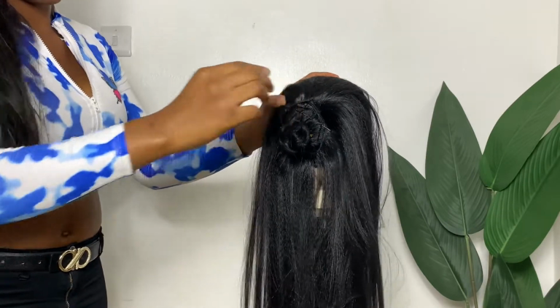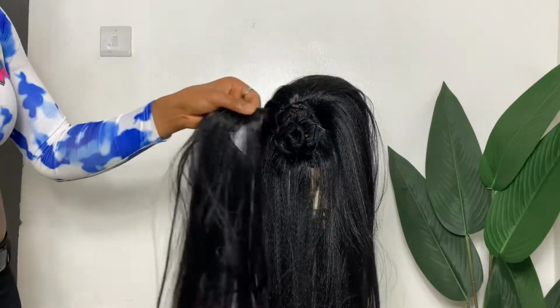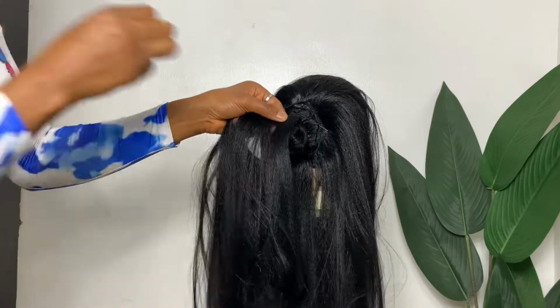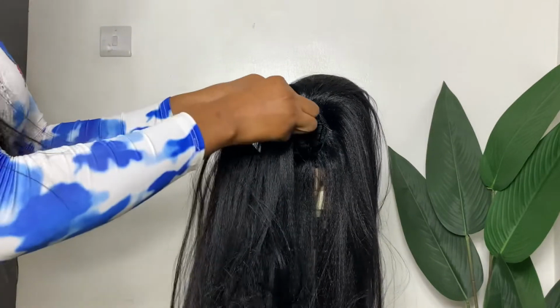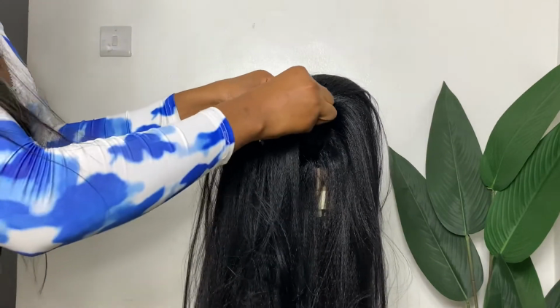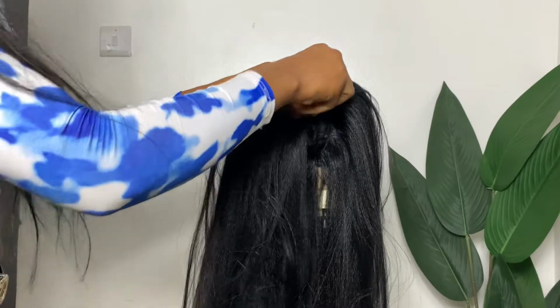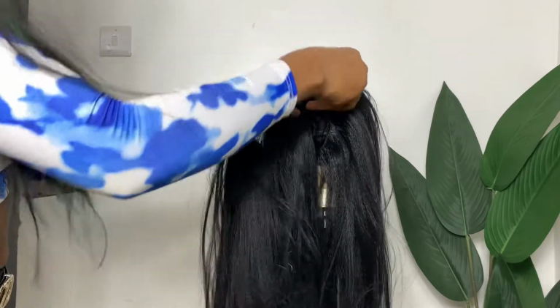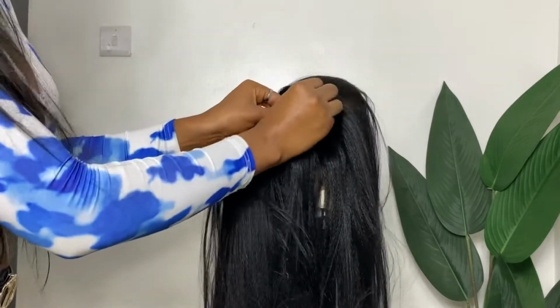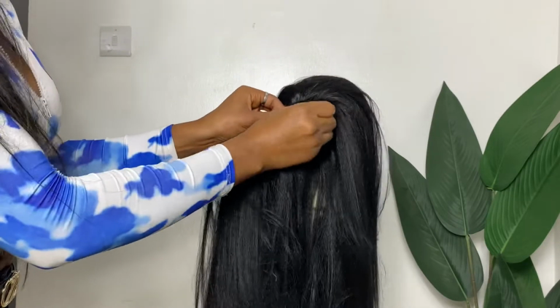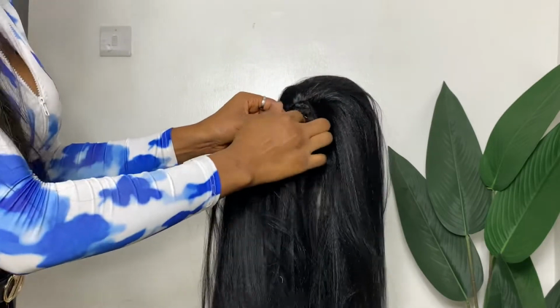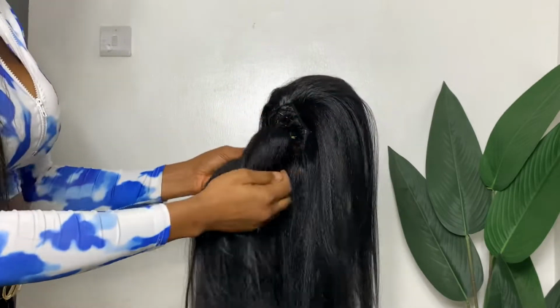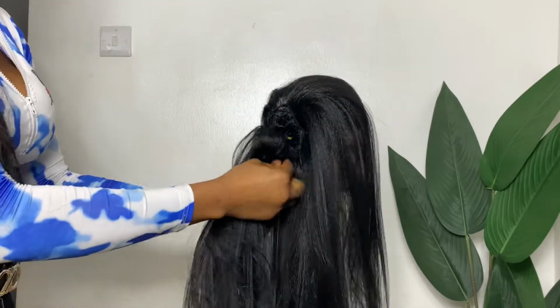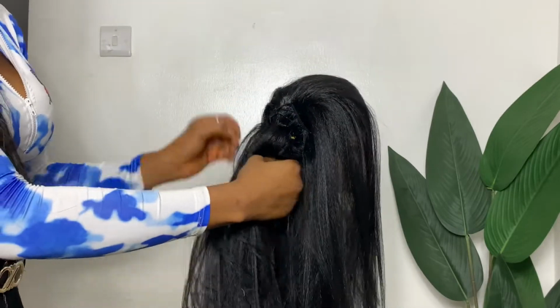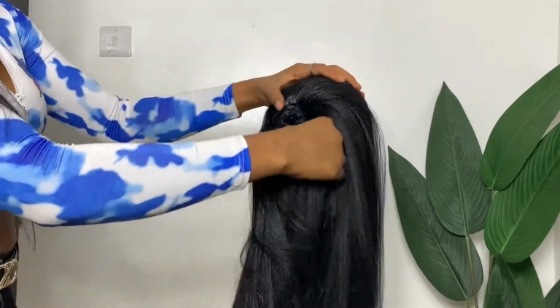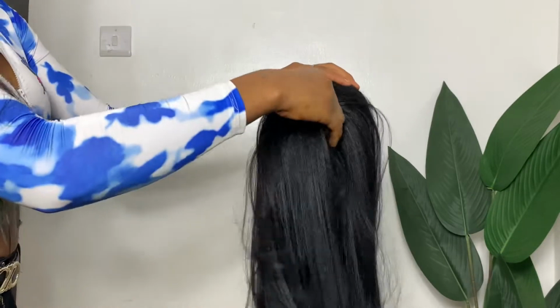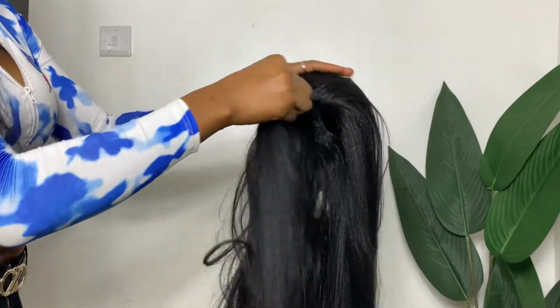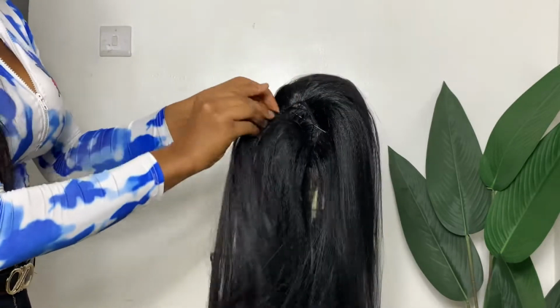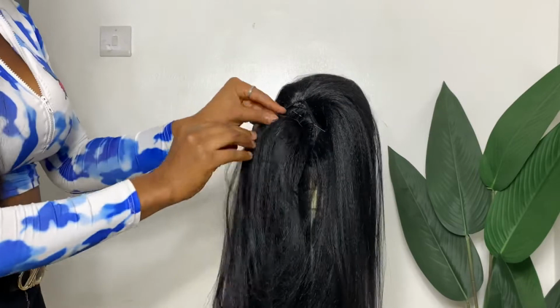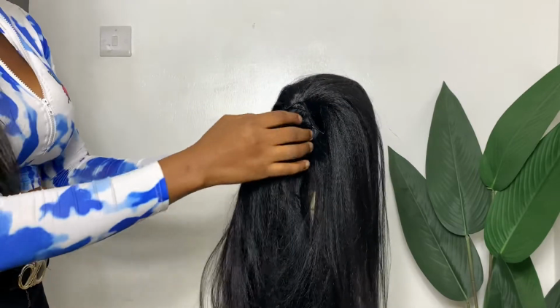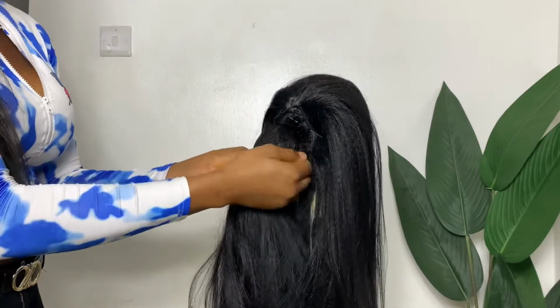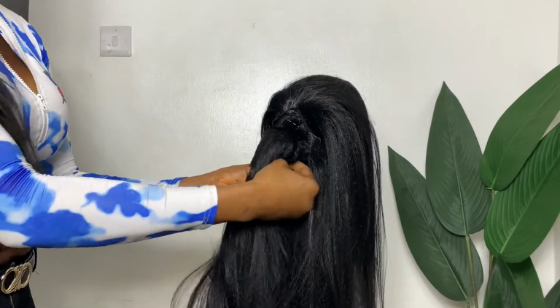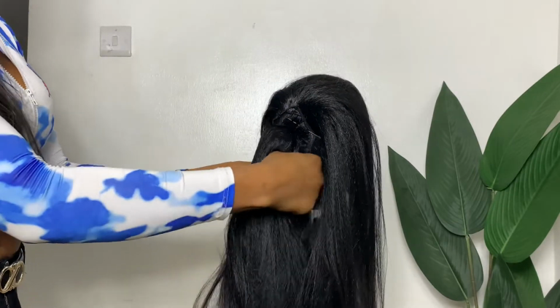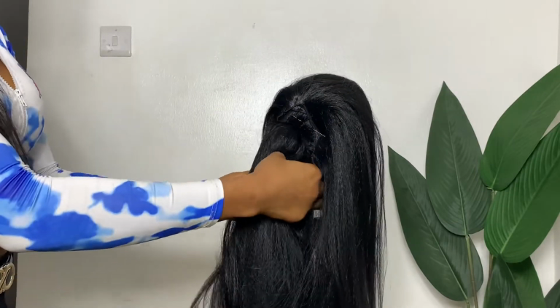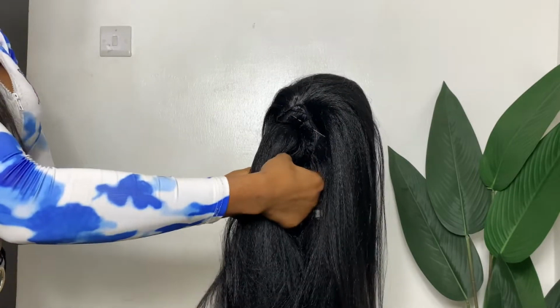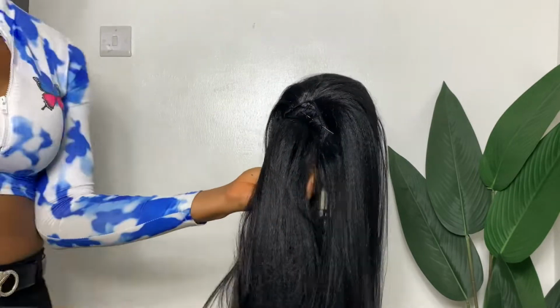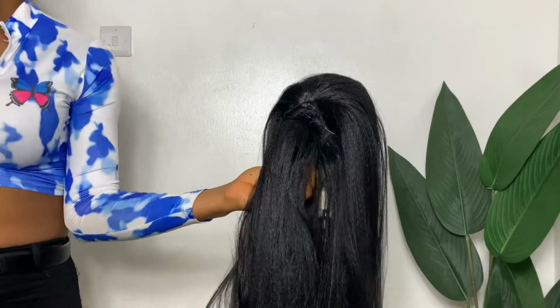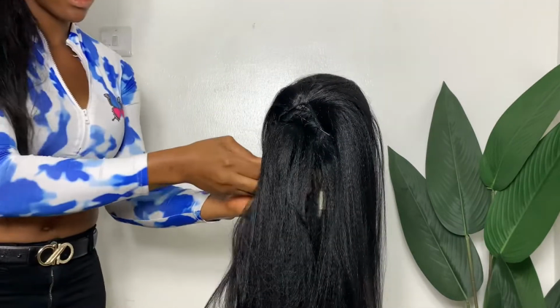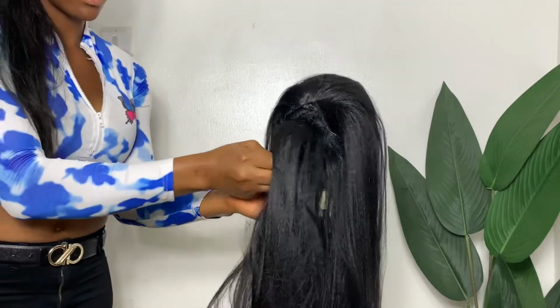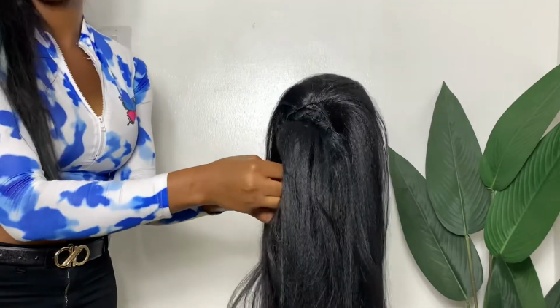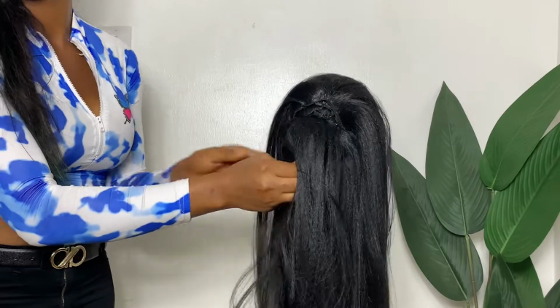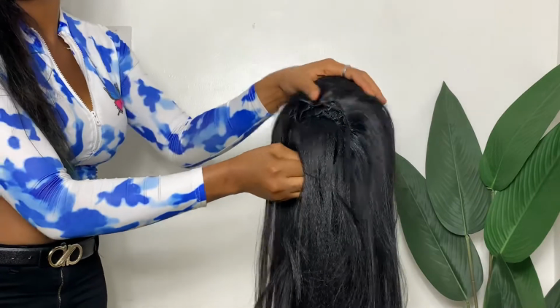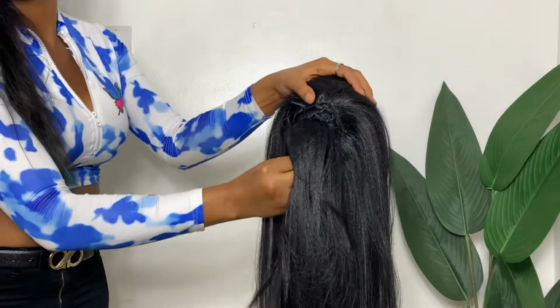After that, I'll be getting another extension. For this one, I'll be pinning it directly on top of the matted hair. I'm just going to roll it until I get to the end and secure the end down with a bobby pin.